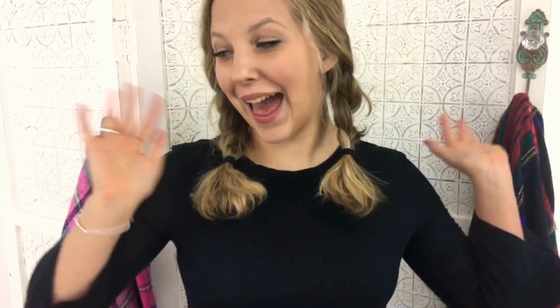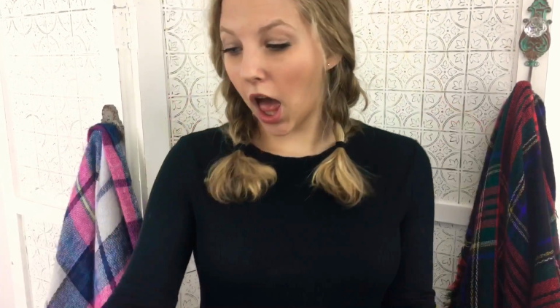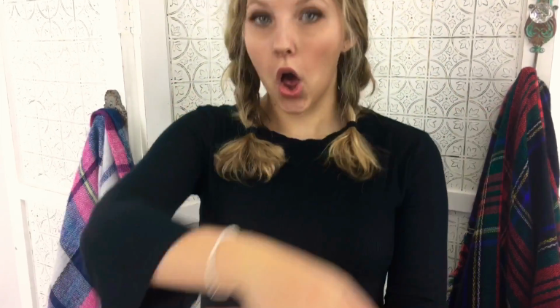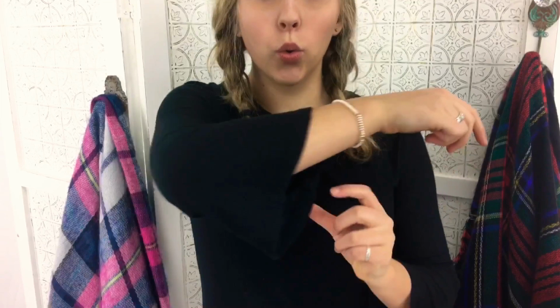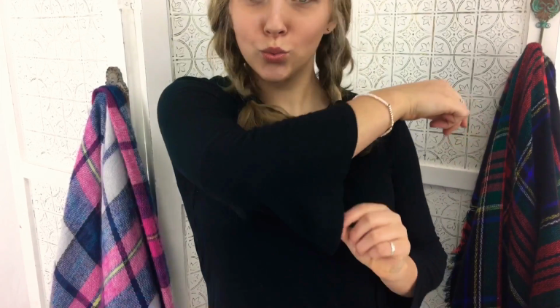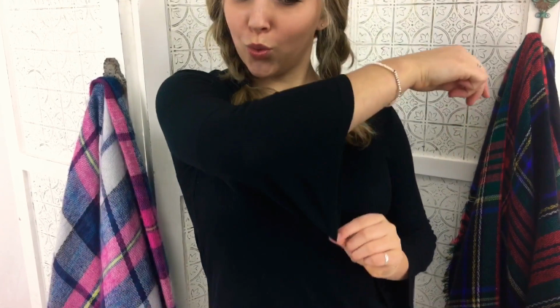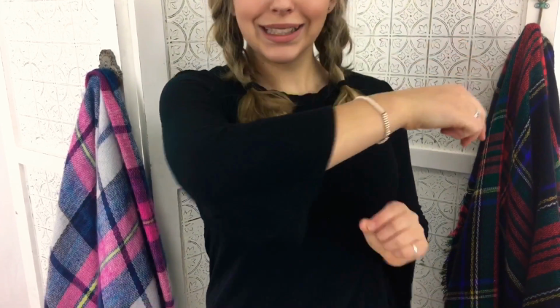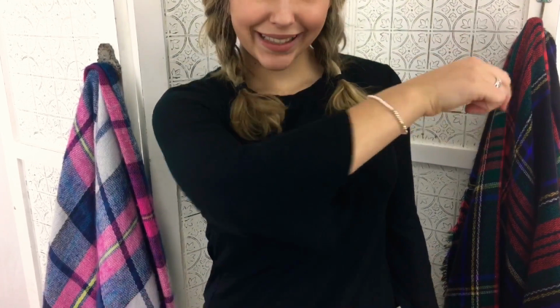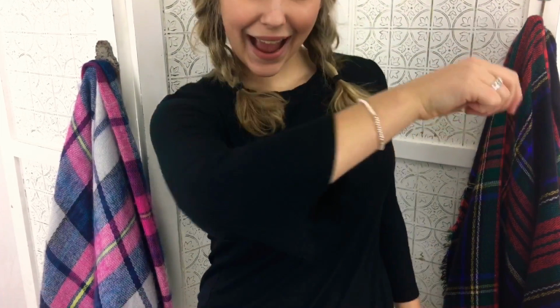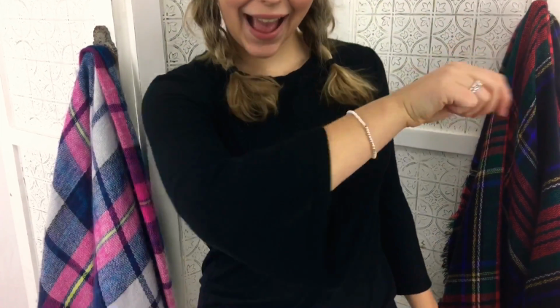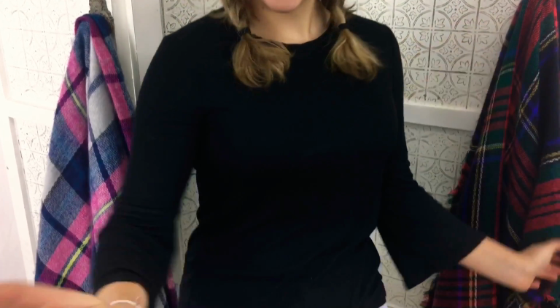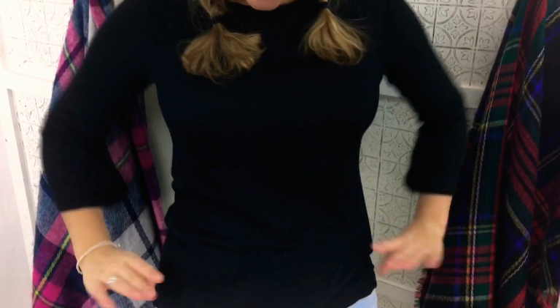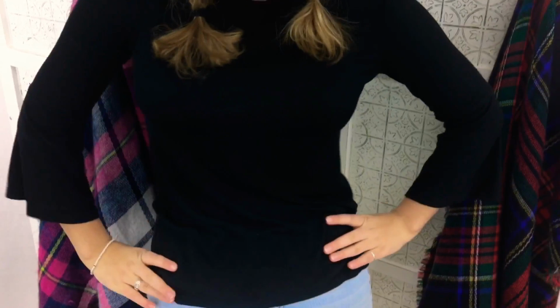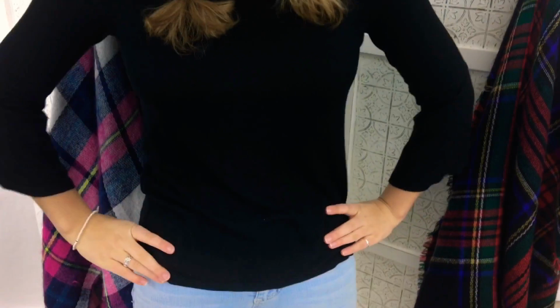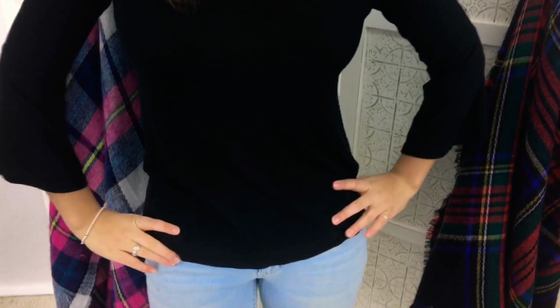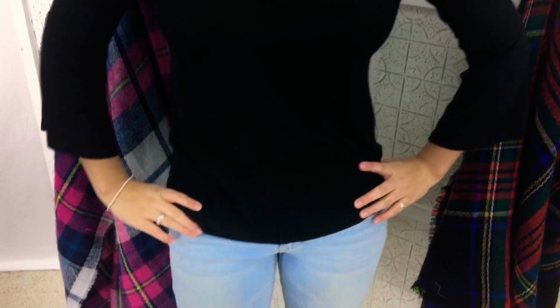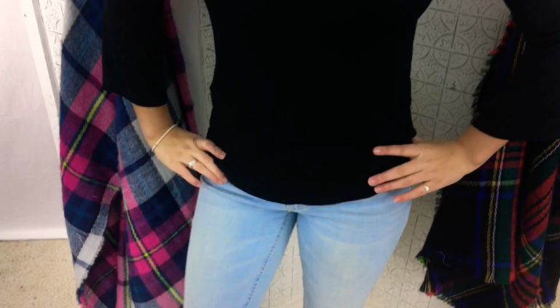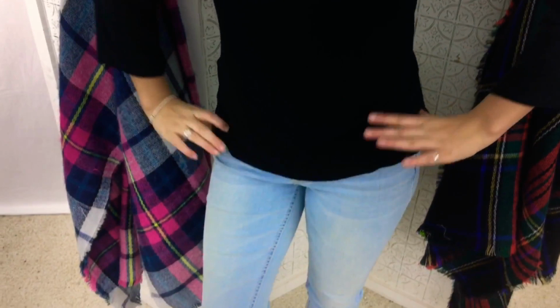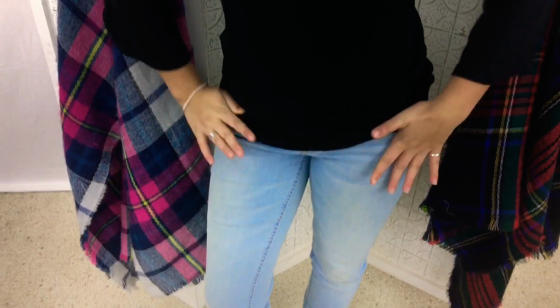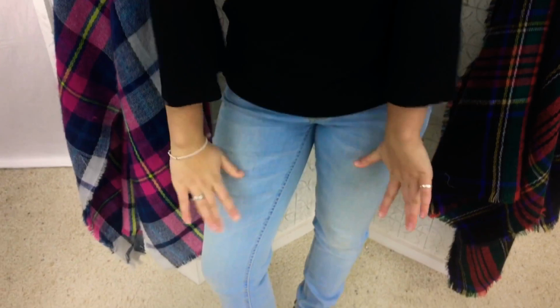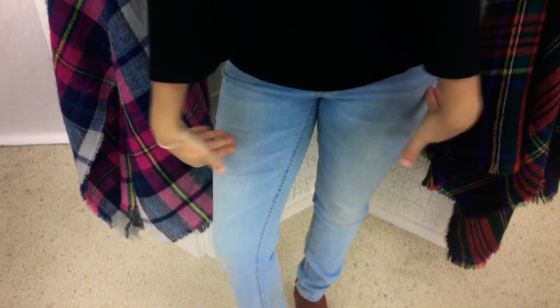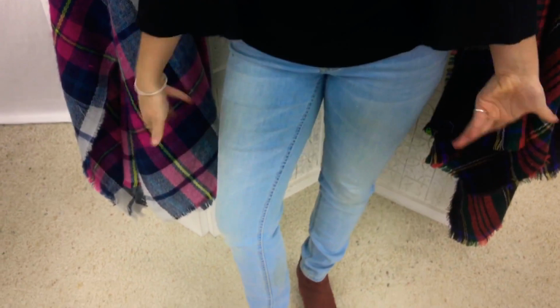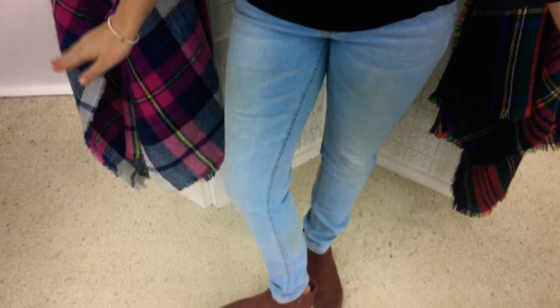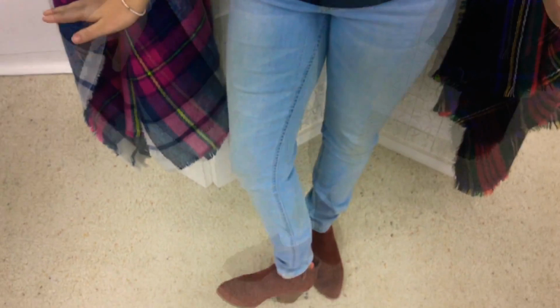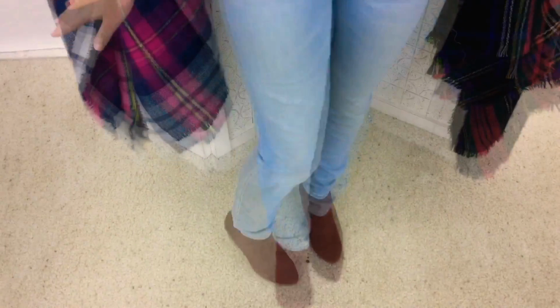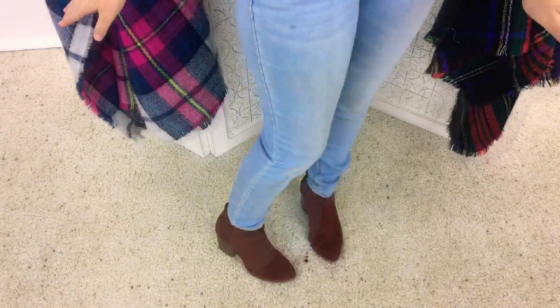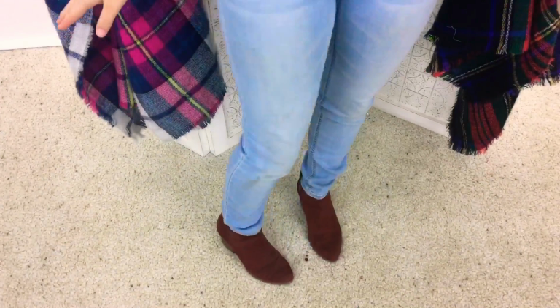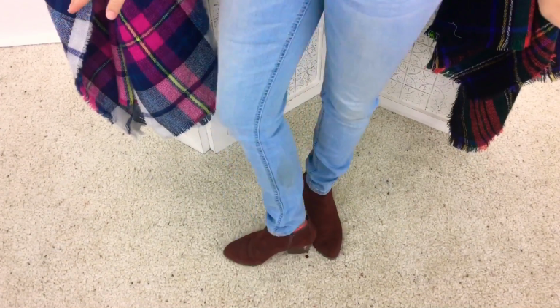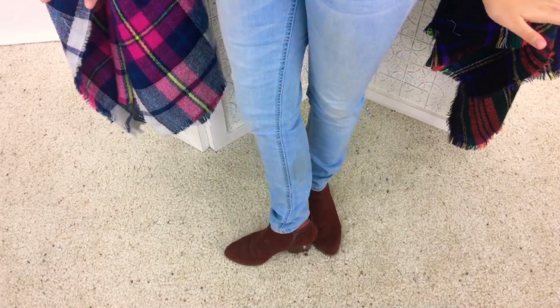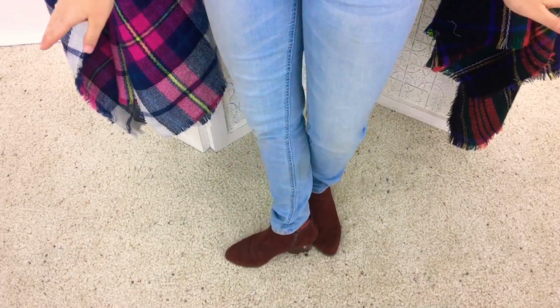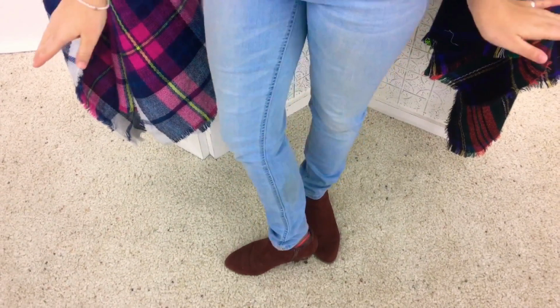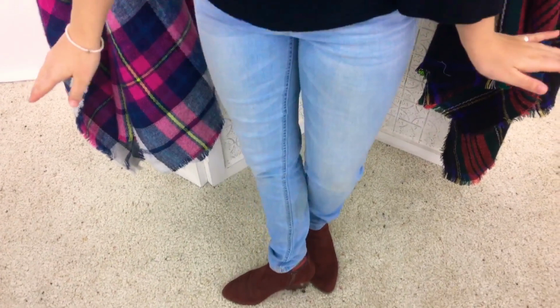This is definitely my all-time favorite outfit. I have a black bell-sleeved shirt on, paired with my light blue jeans and my burnt orange boots.